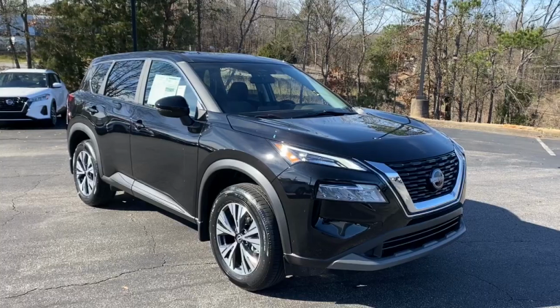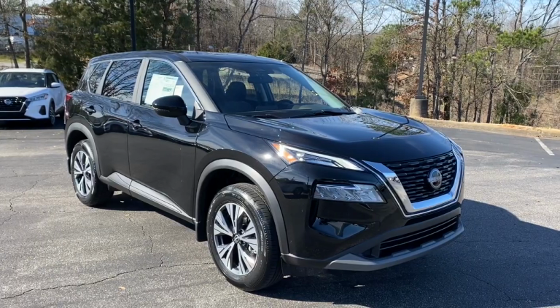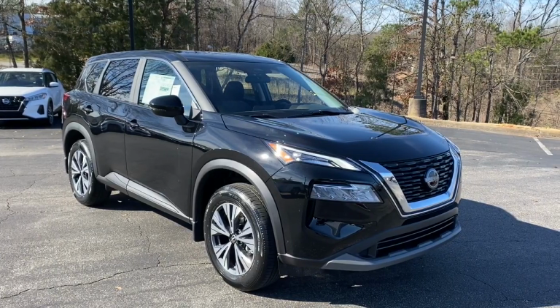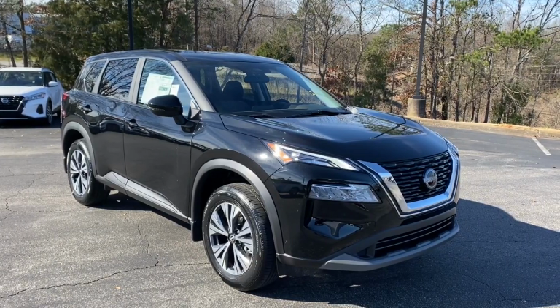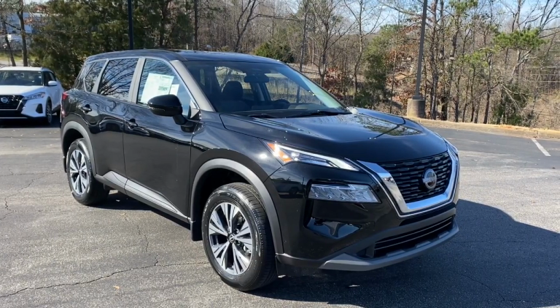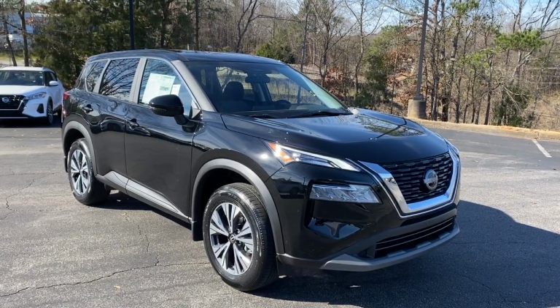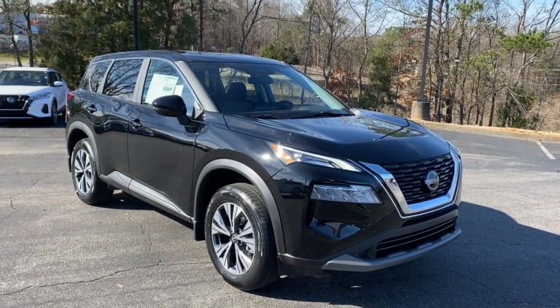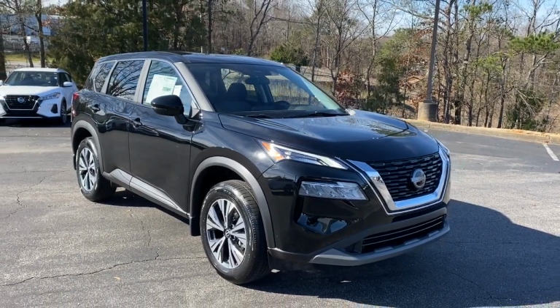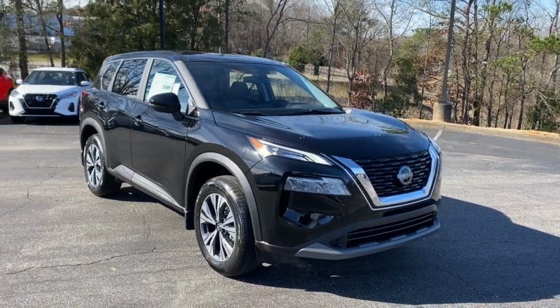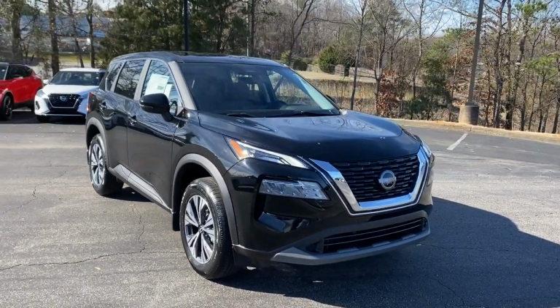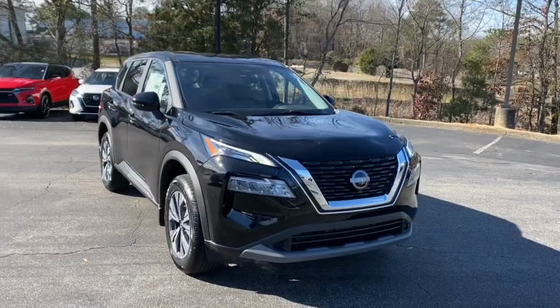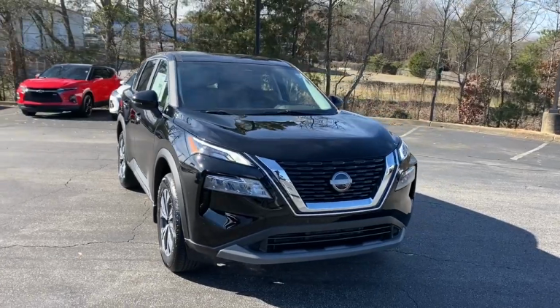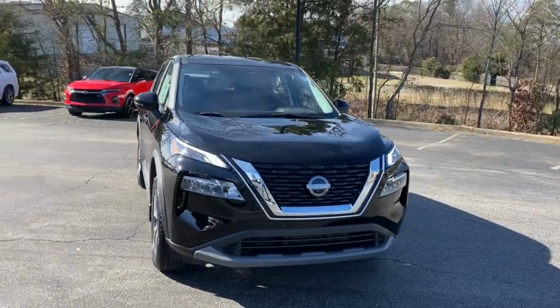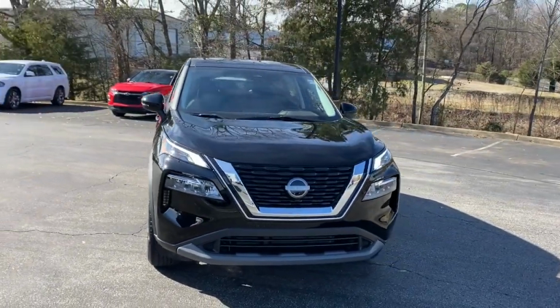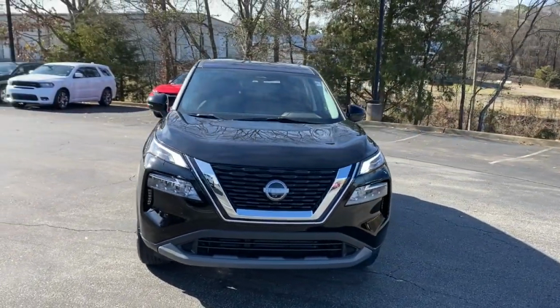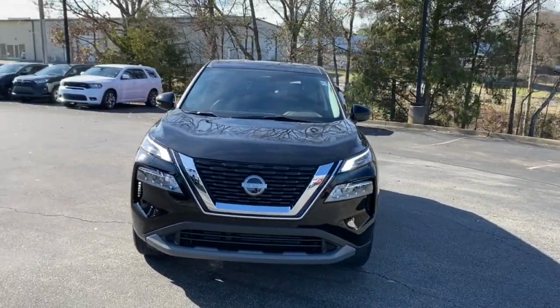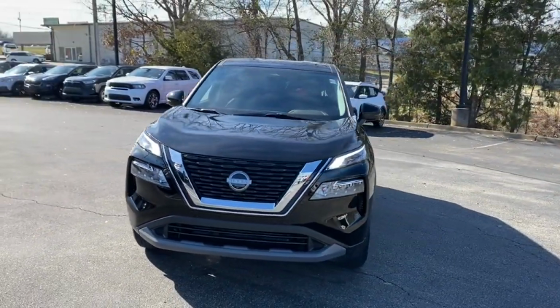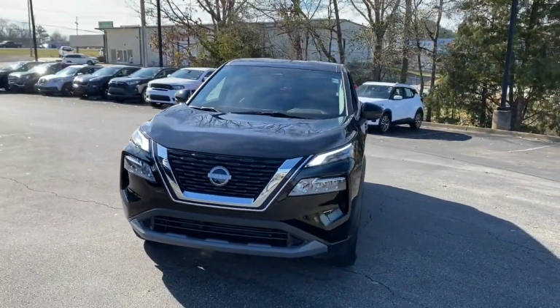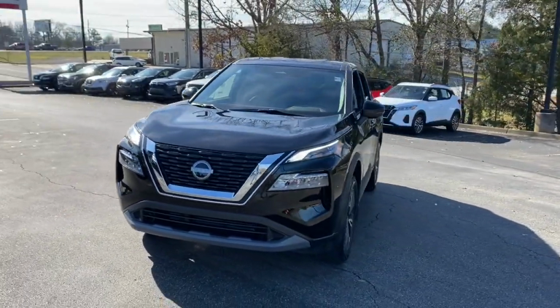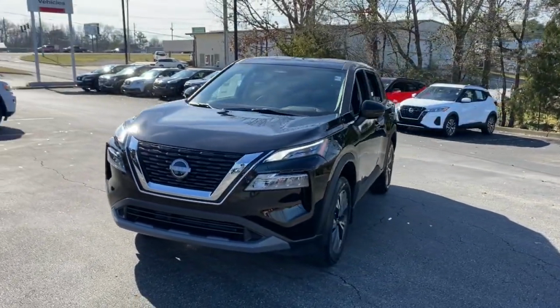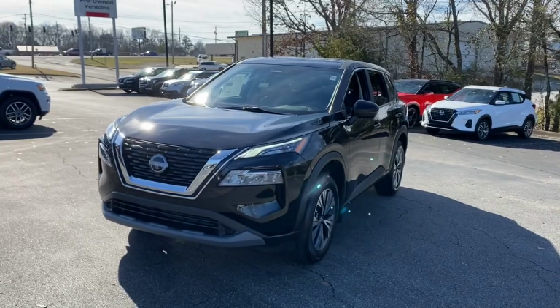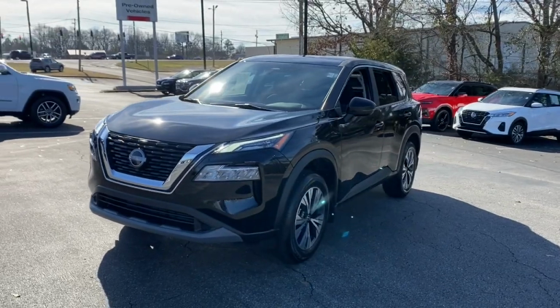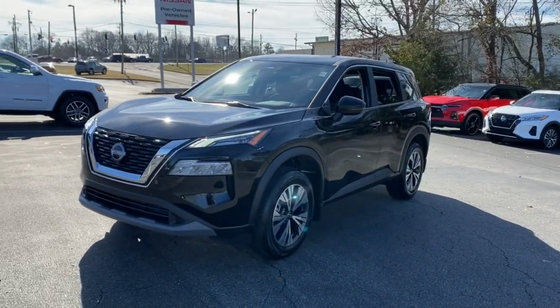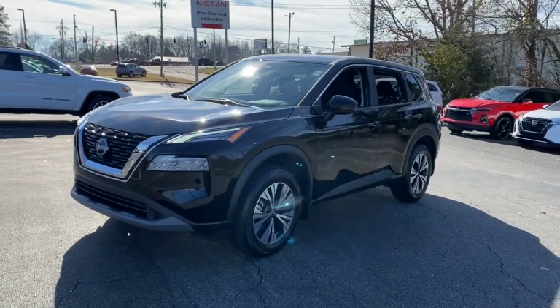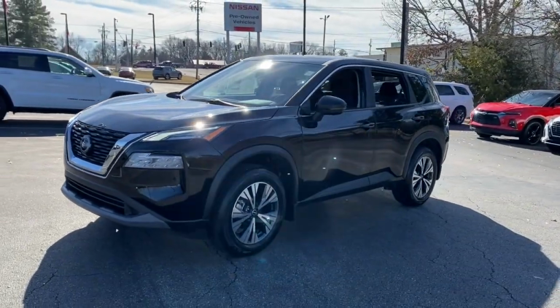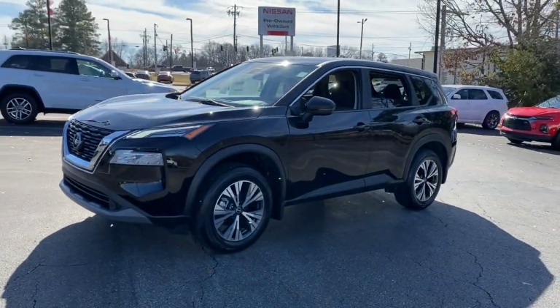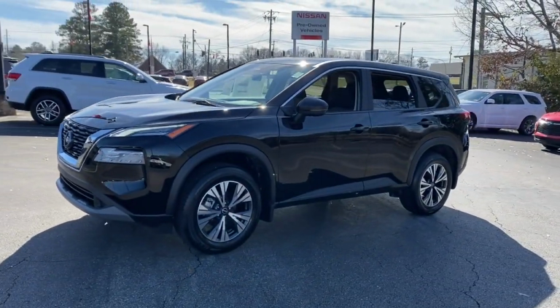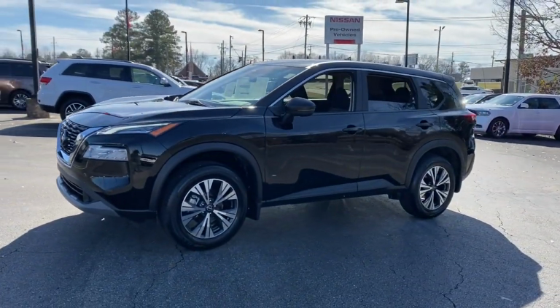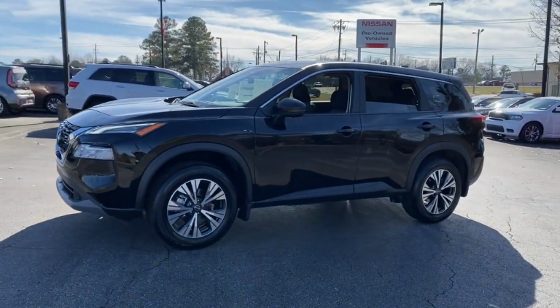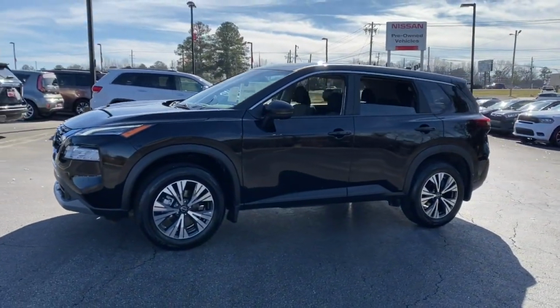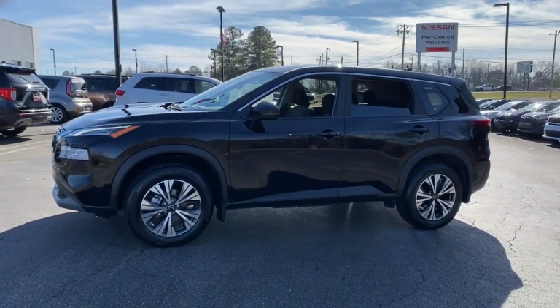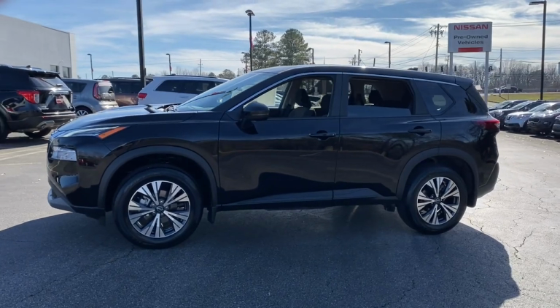You will be amazed by this 2023 Nissan Rogue. Start planning your family road trips in this comfortable, well-equipped Rogue. This clever crossover offers plenty of space and thoughtful creature comforts to keep your crew relaxed and eager for adventure.